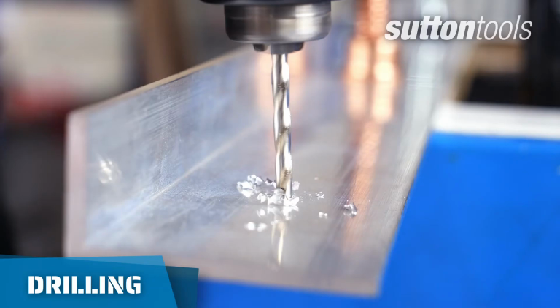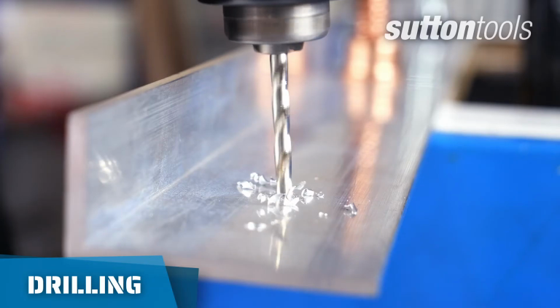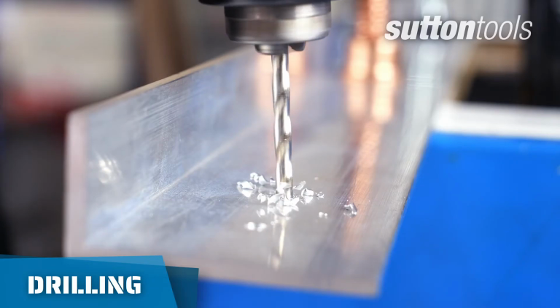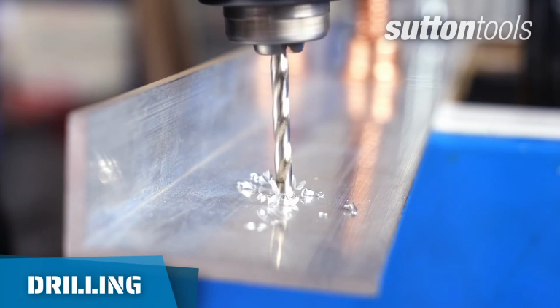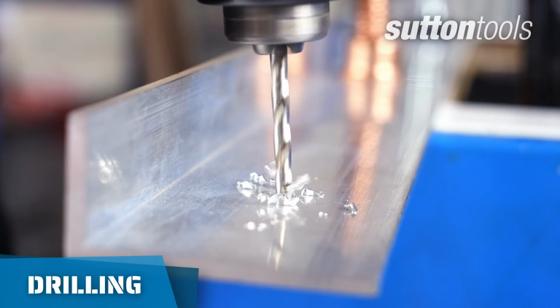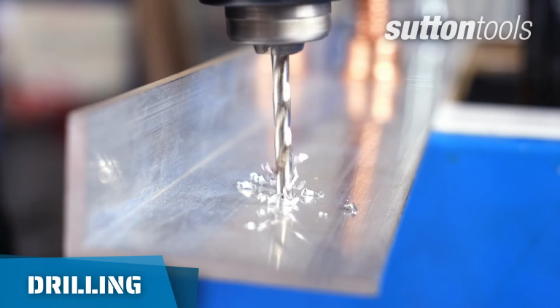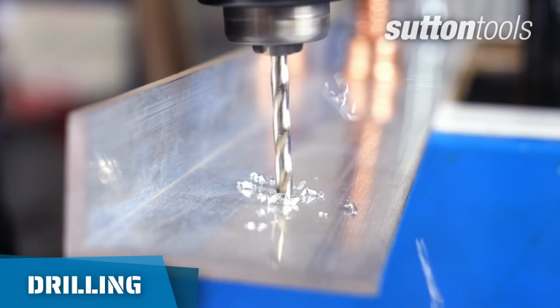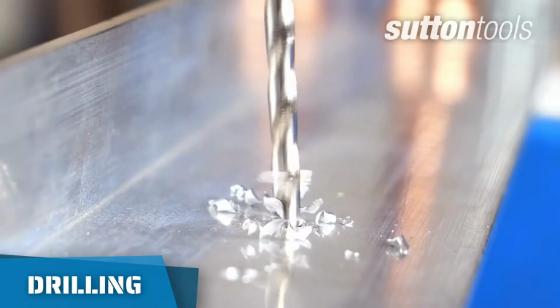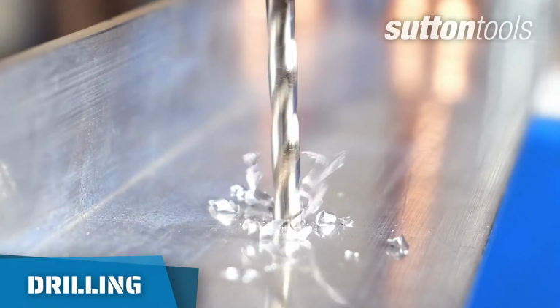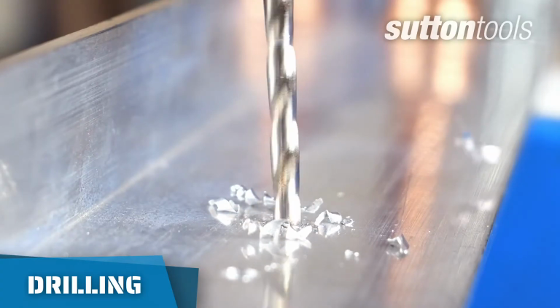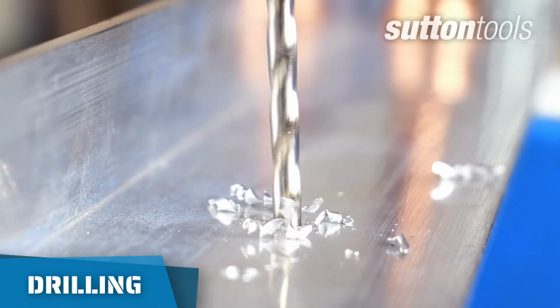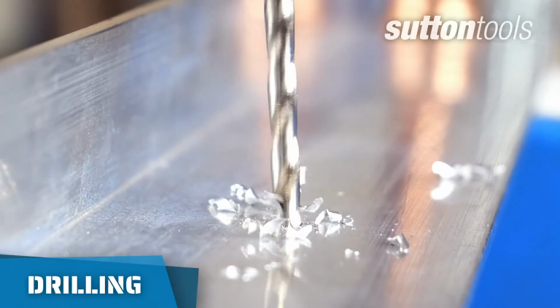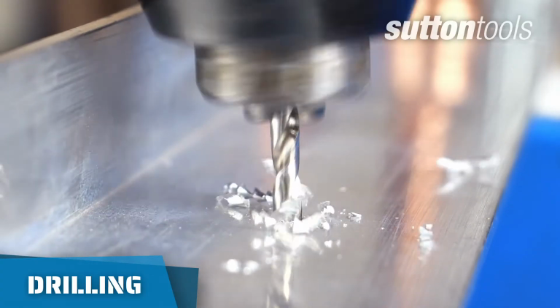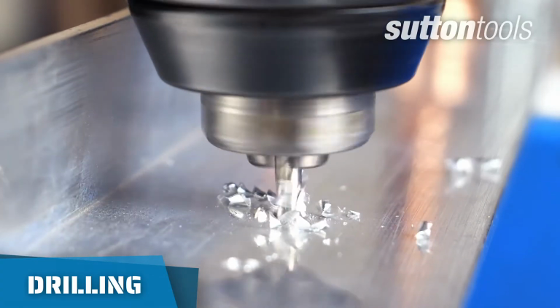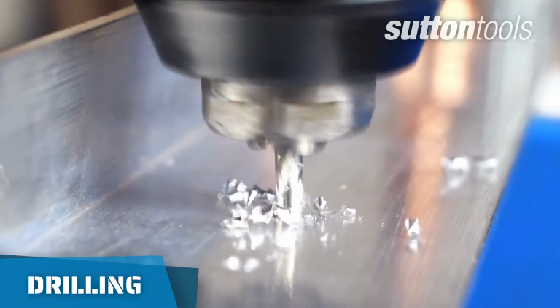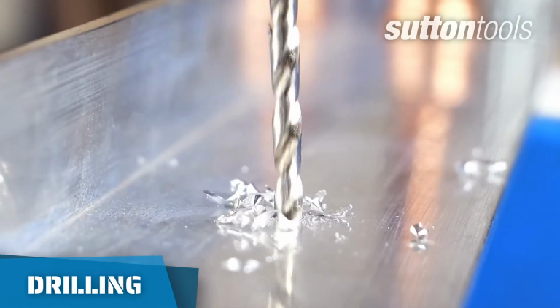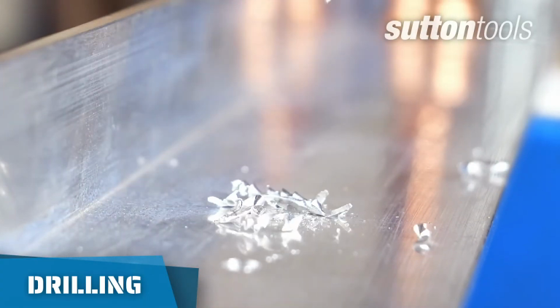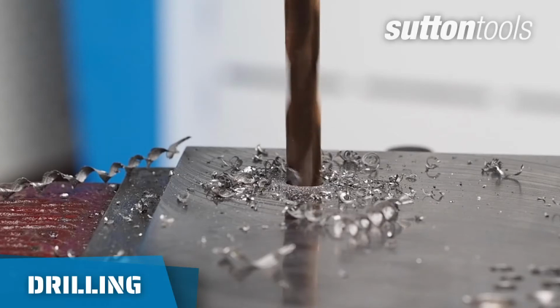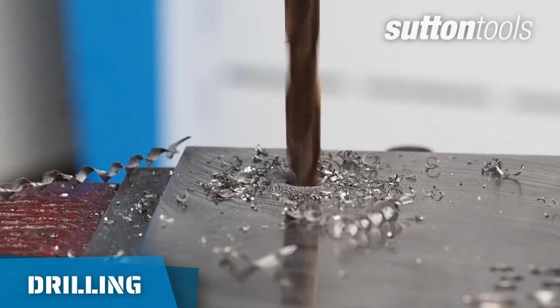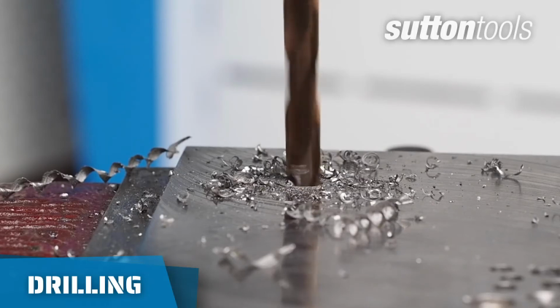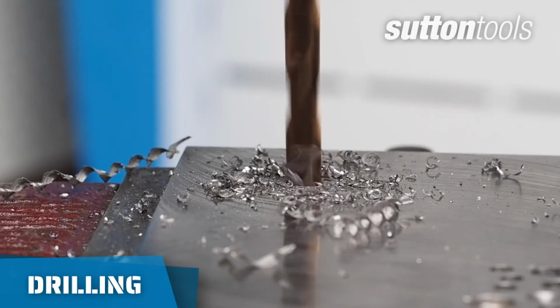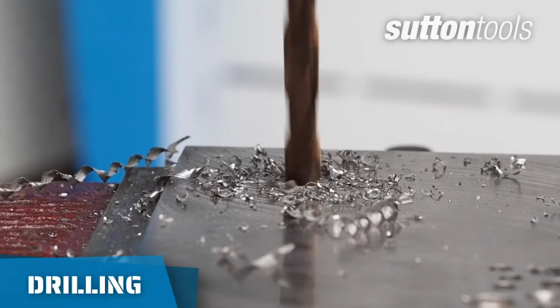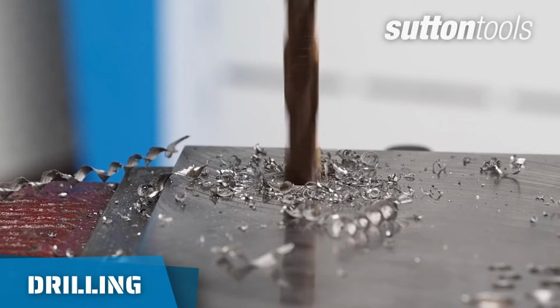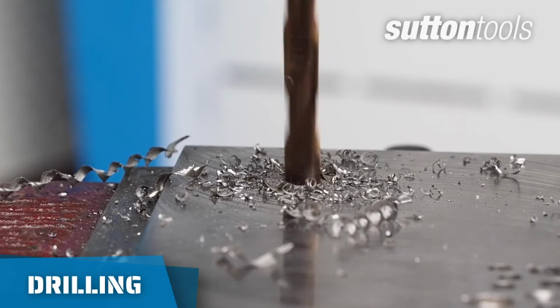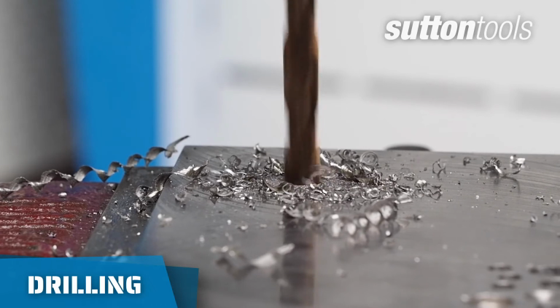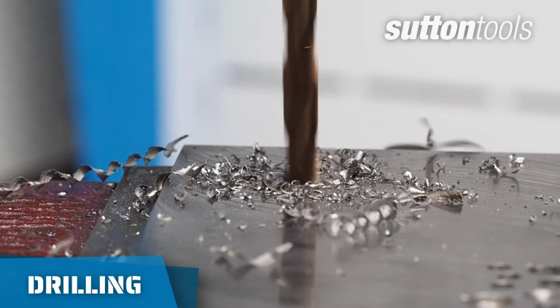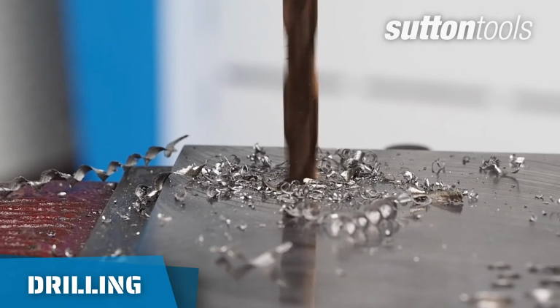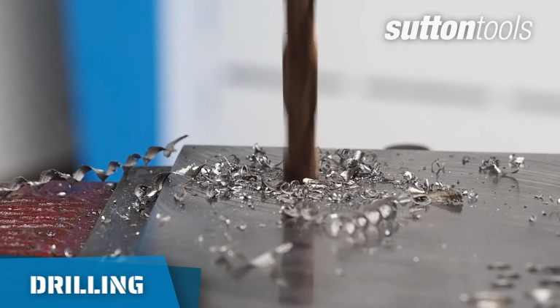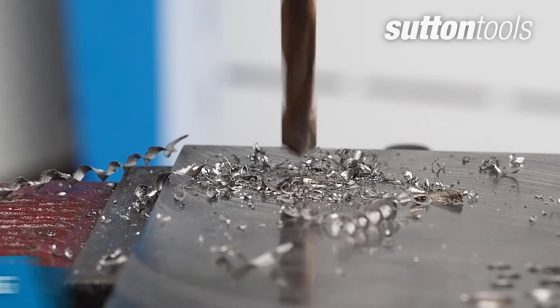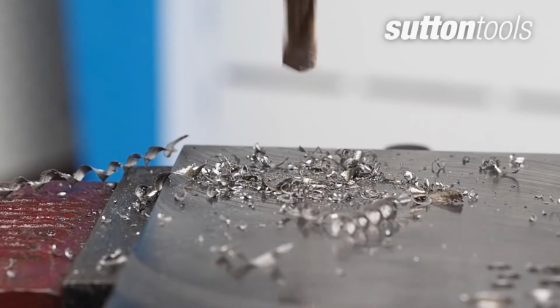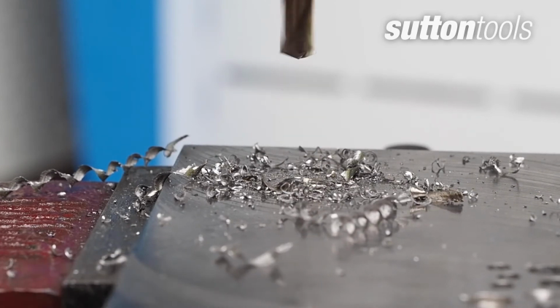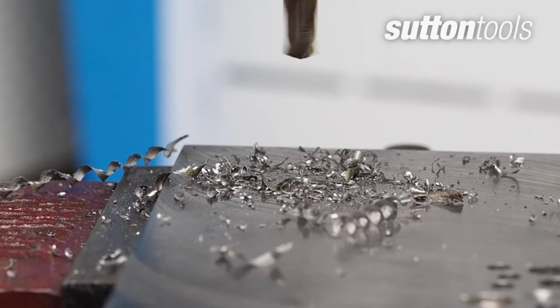Smaller drill bits can drill faster, but the harder the material and the larger the drill bit, slower speeds will prolong the life of your drill bits.